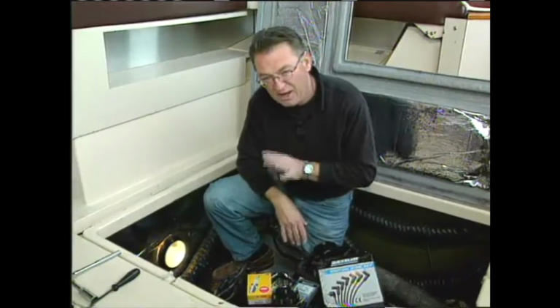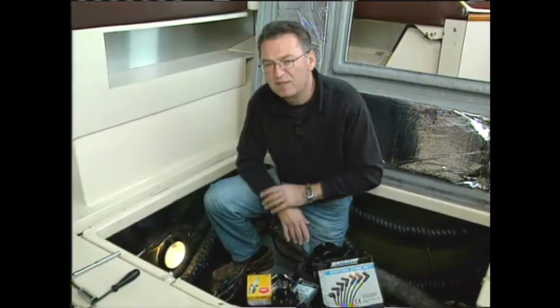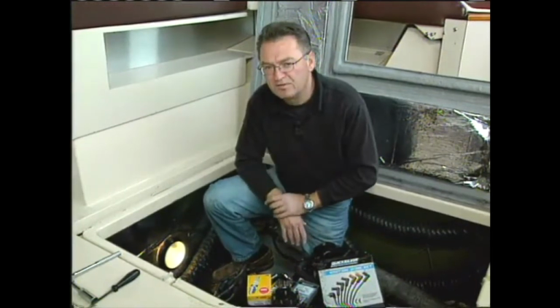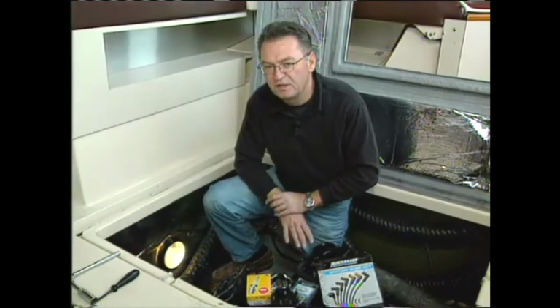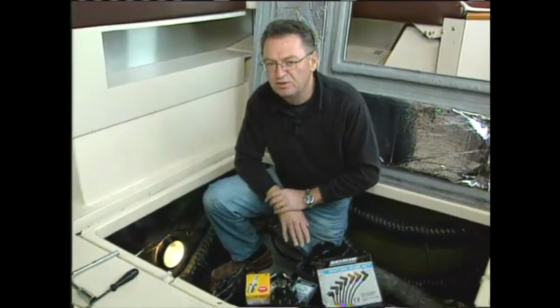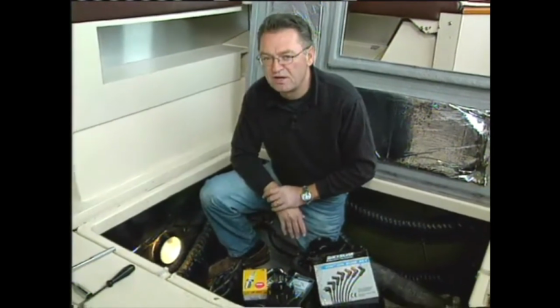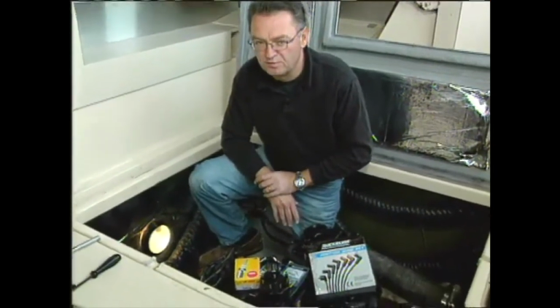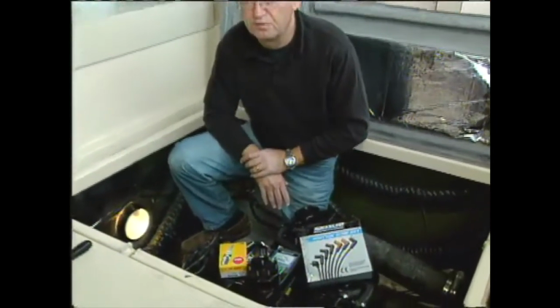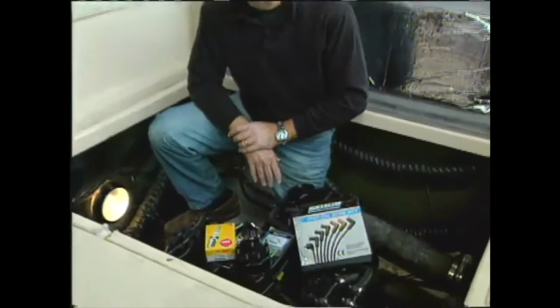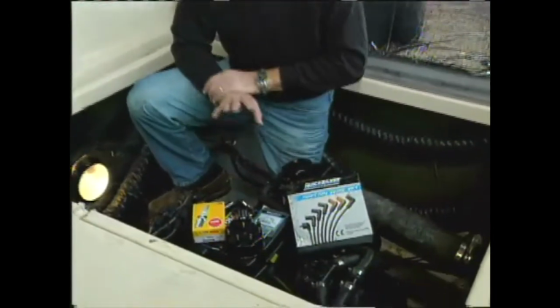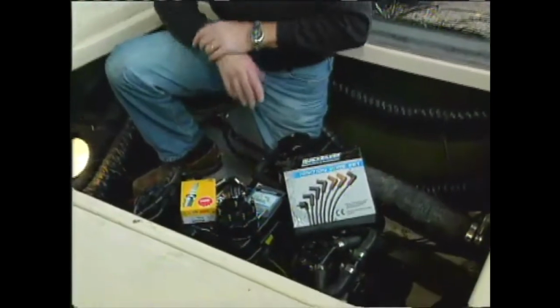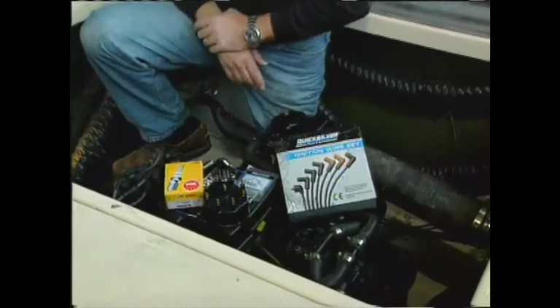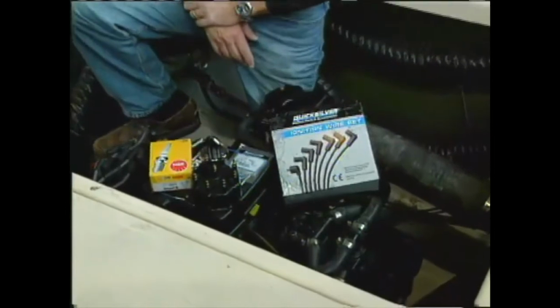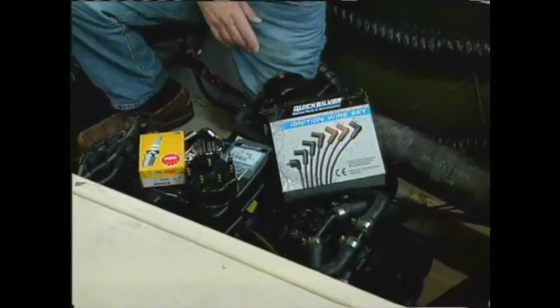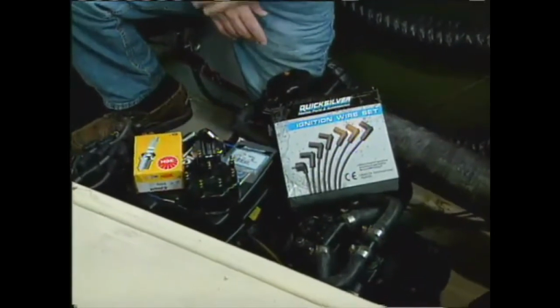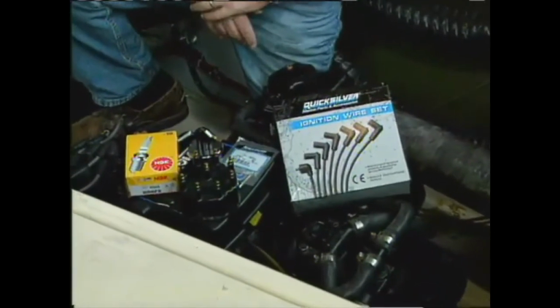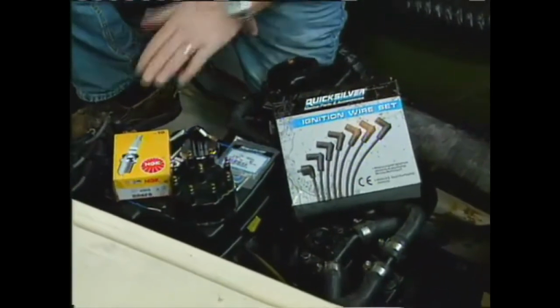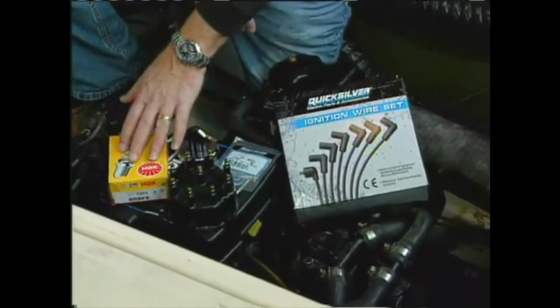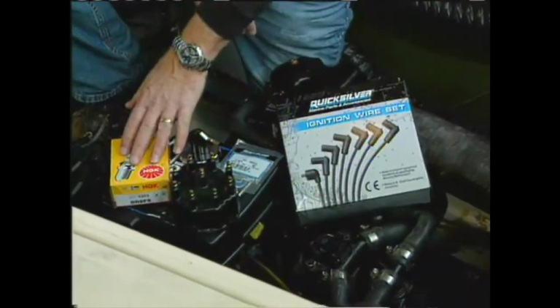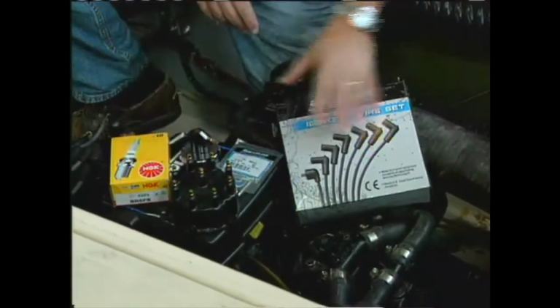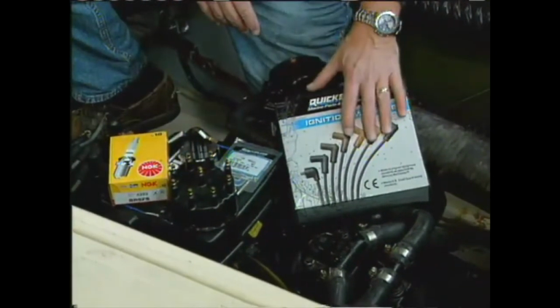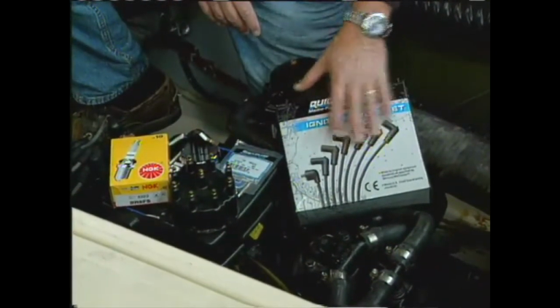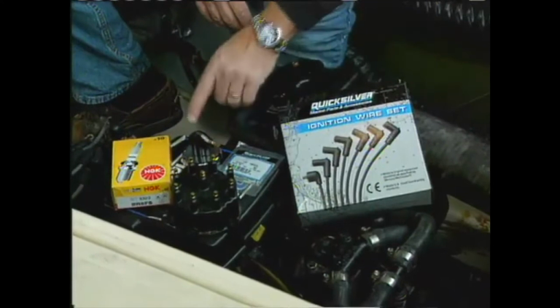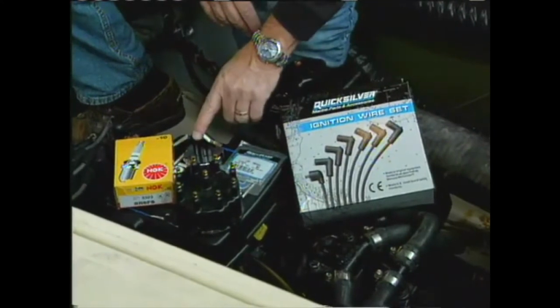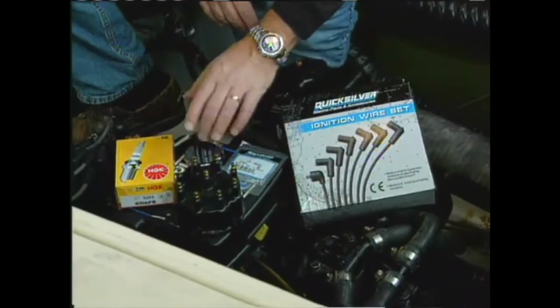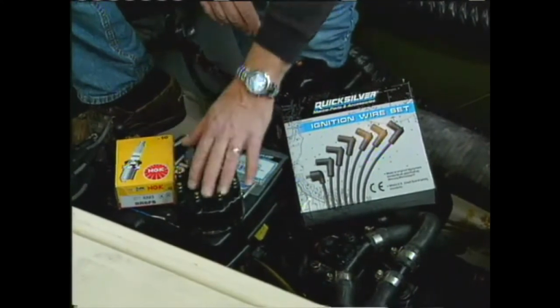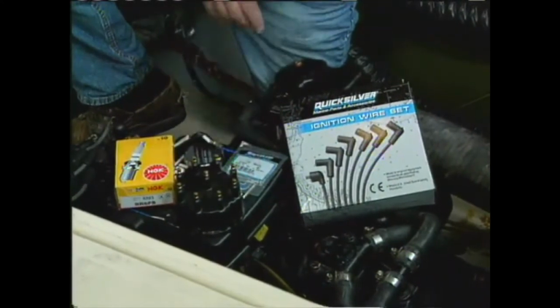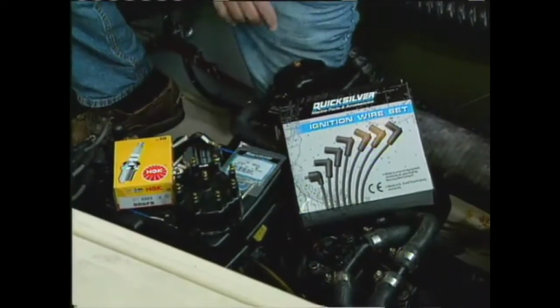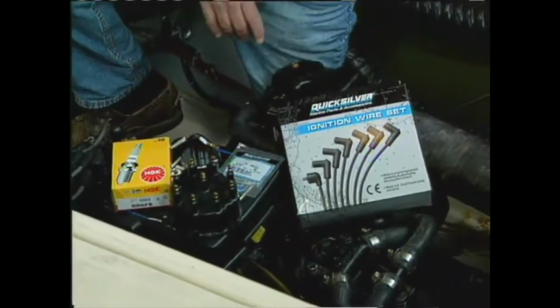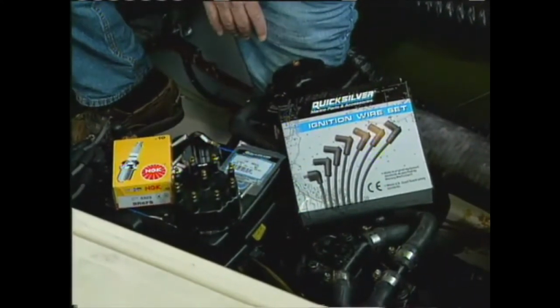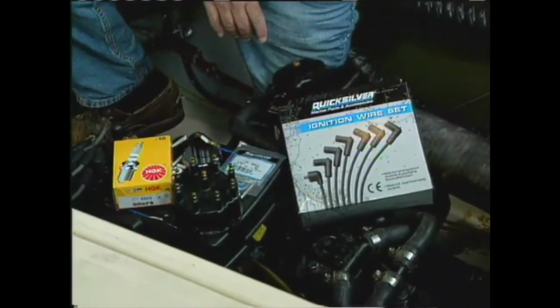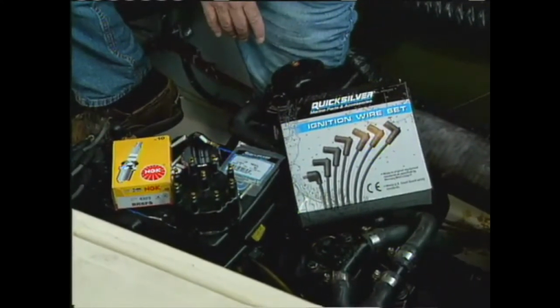Now it's time to do the first thing that you can do yourself to improve your fuel economy, and that's a complete tune-up. In this case, we're going to be installing brand new spark plugs, new wires, new rotor, and a new cap — a full complete ignition system on this Mercury.